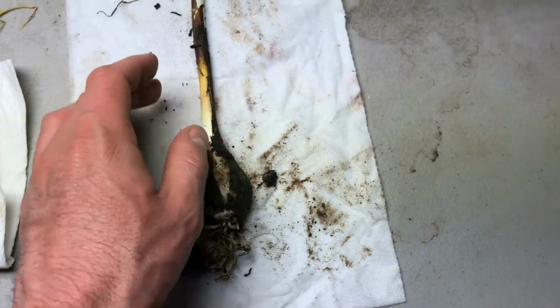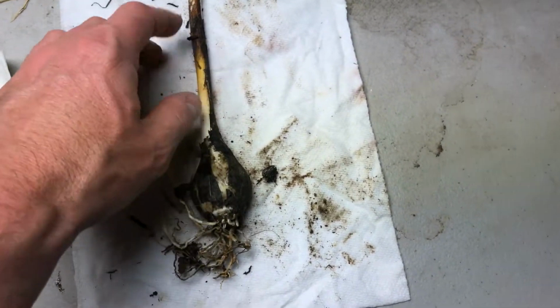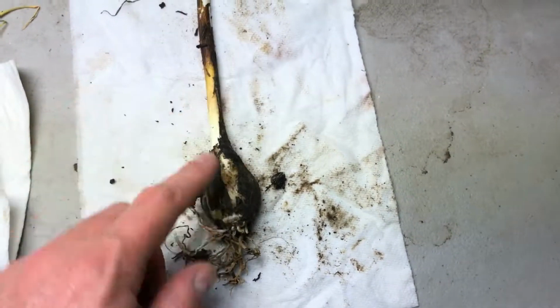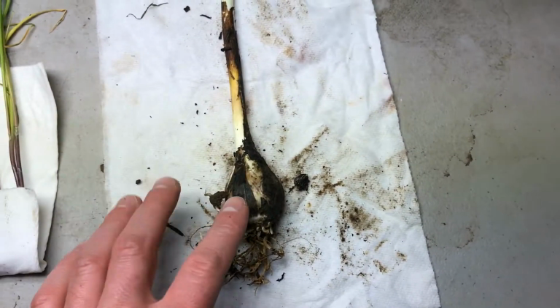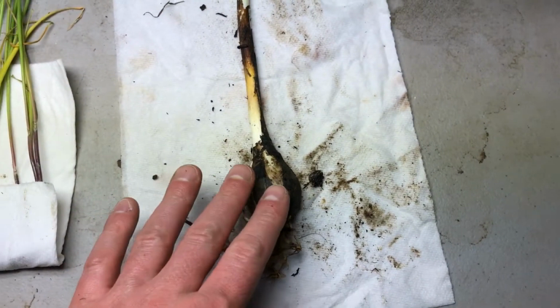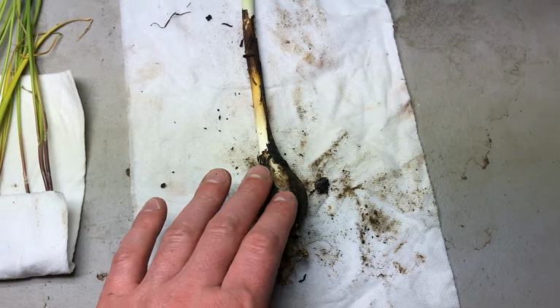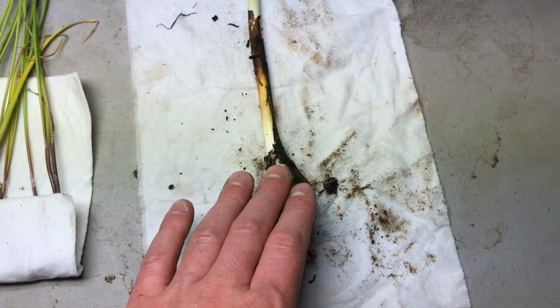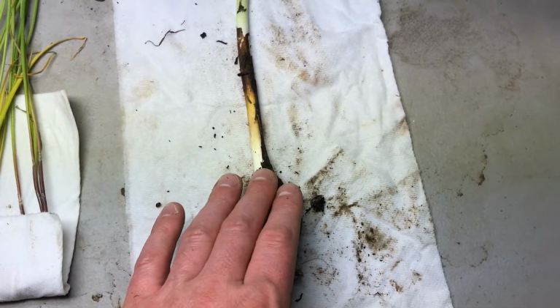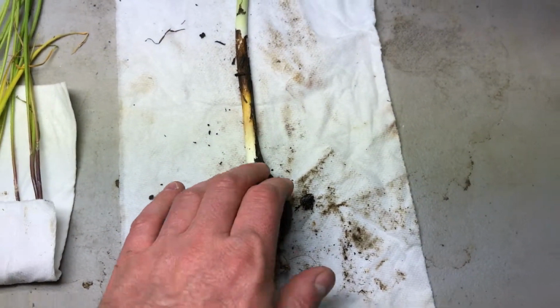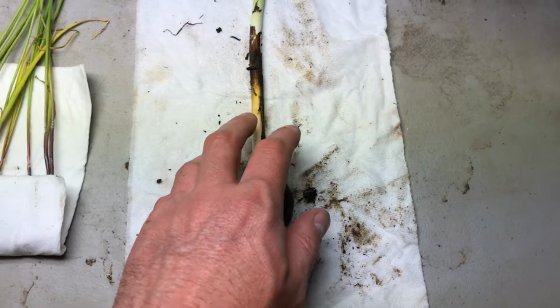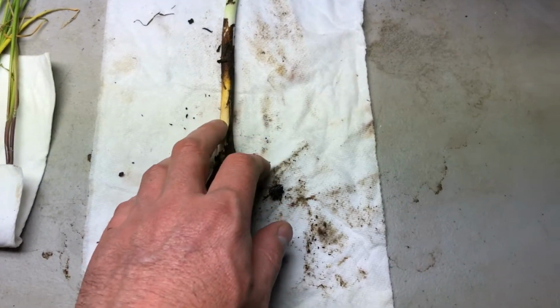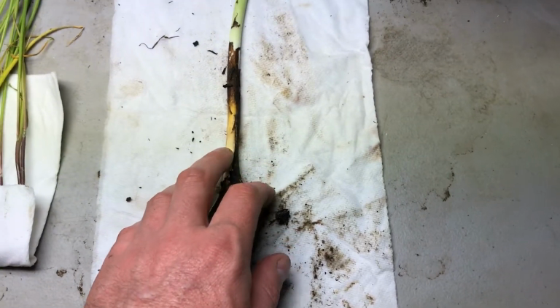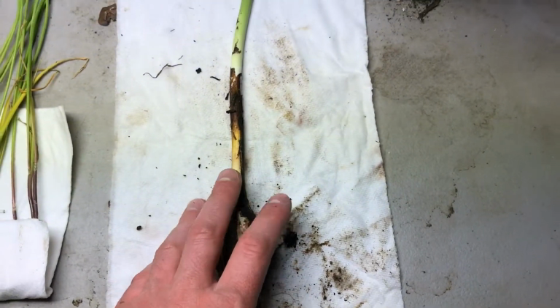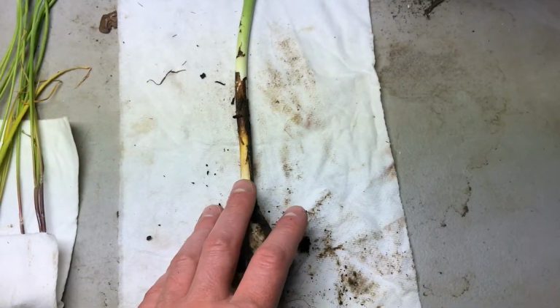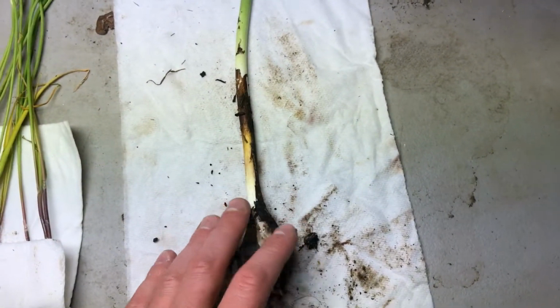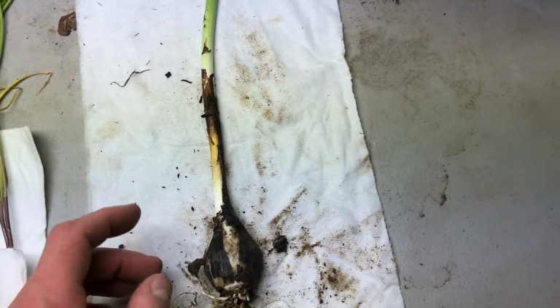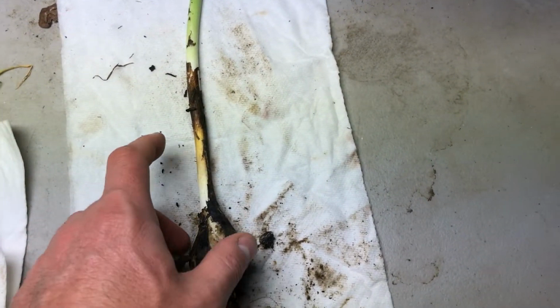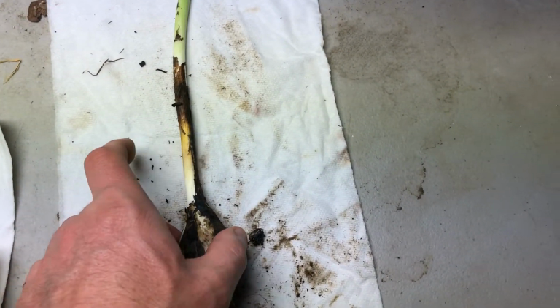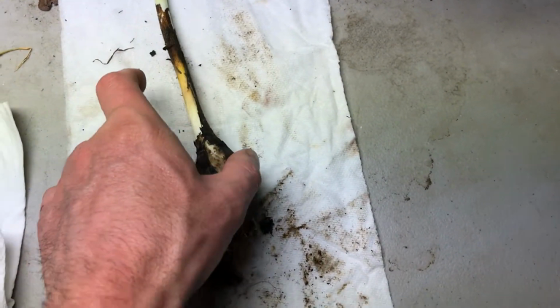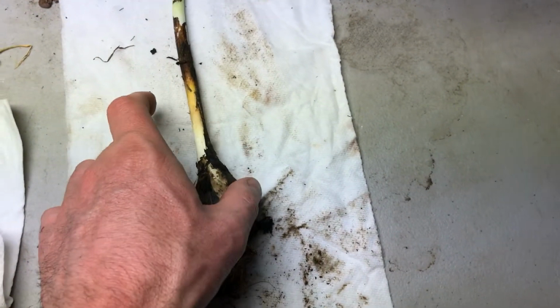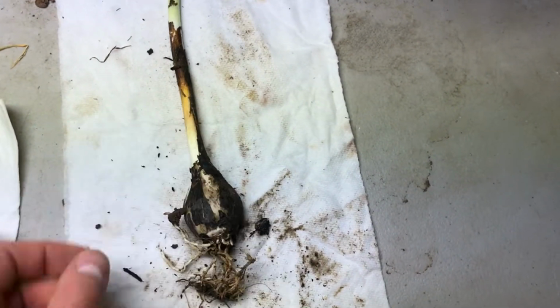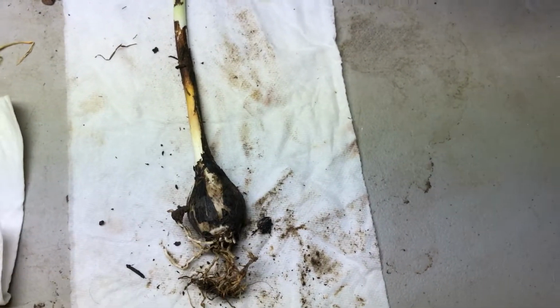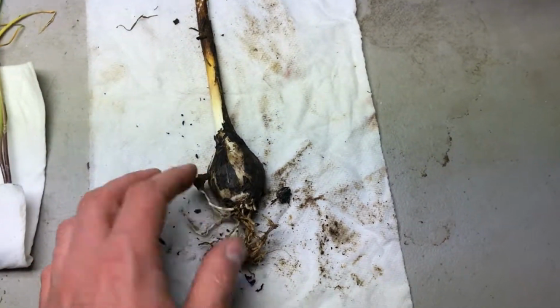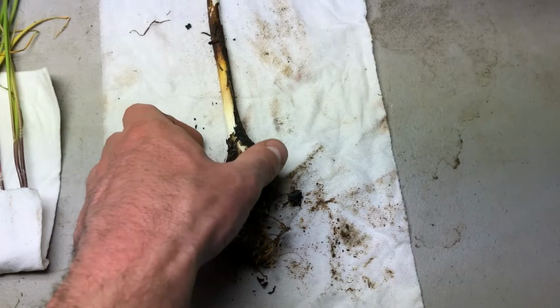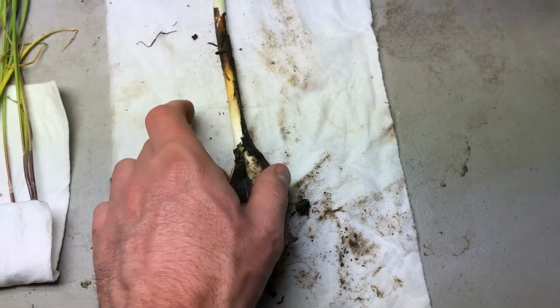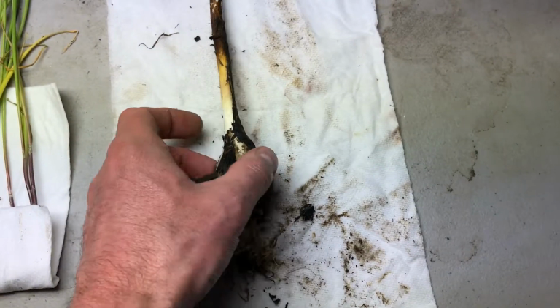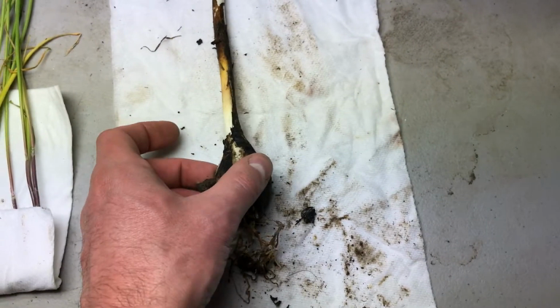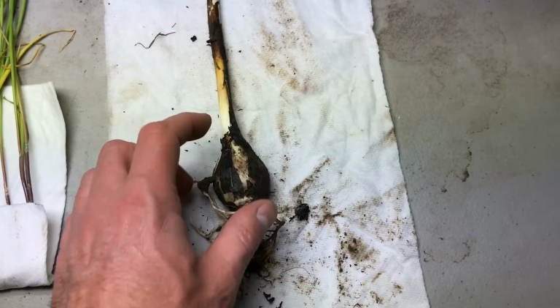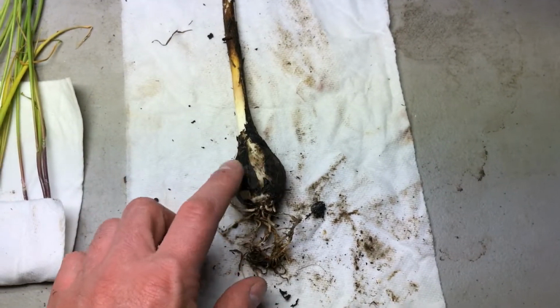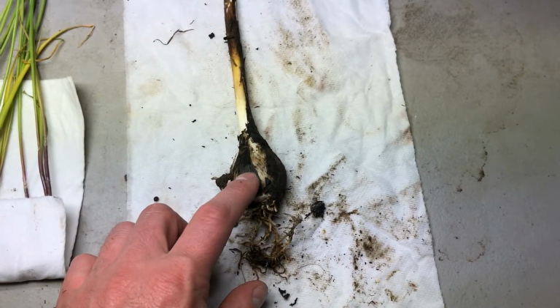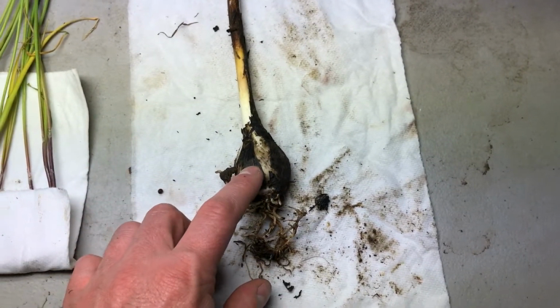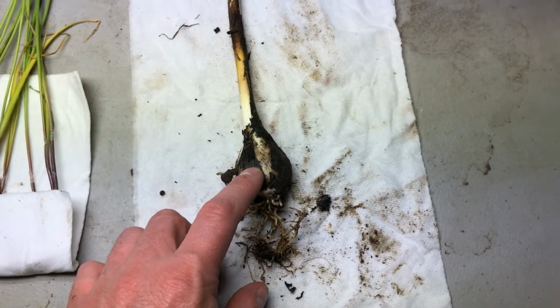I am going to transplant this out into my yard. I have some other camas — great camas growing out there. This bulb is from common camas.